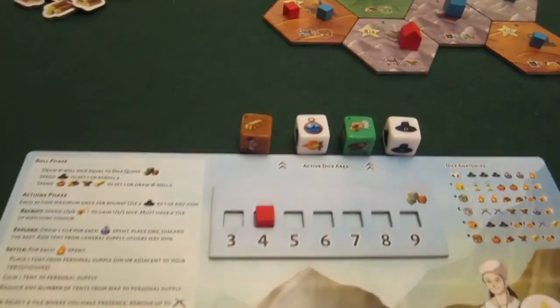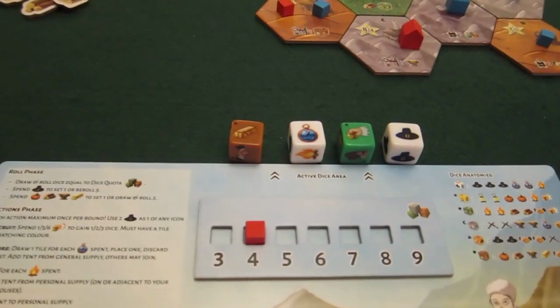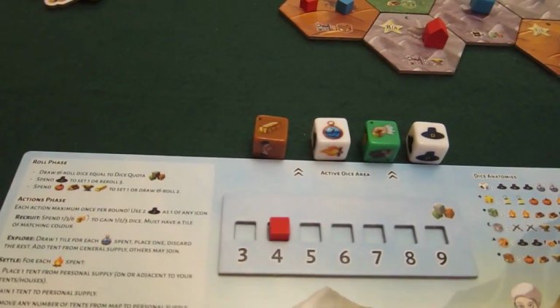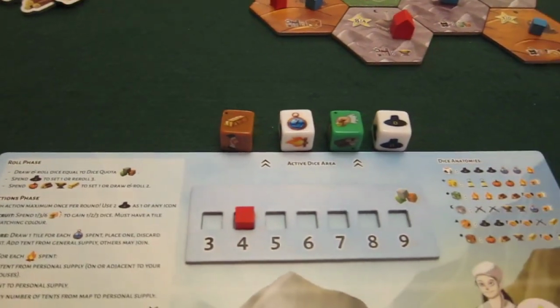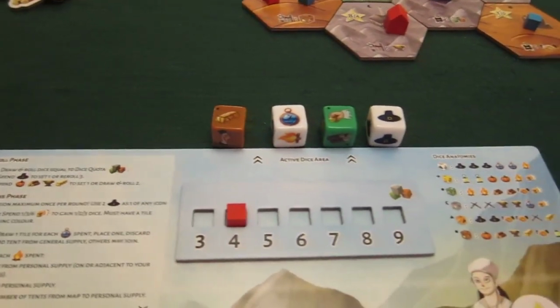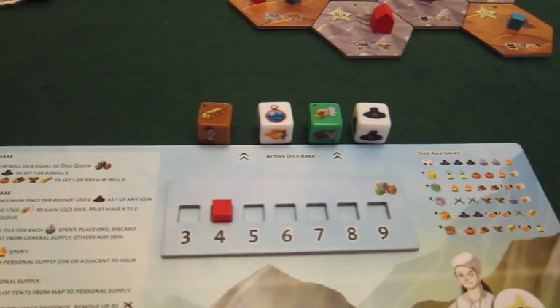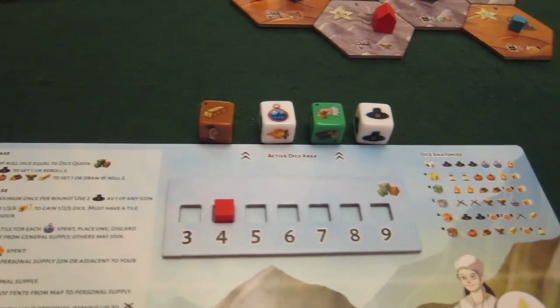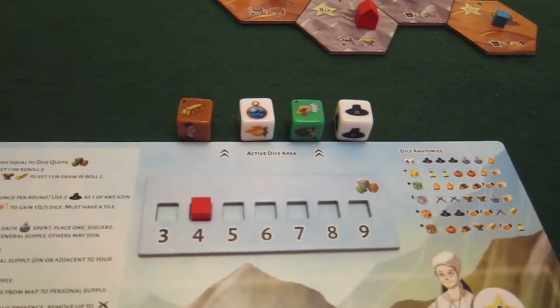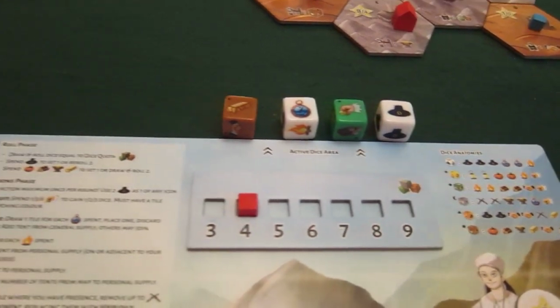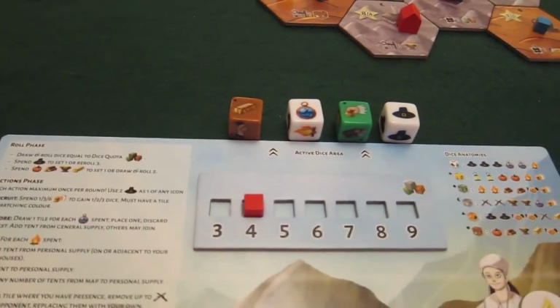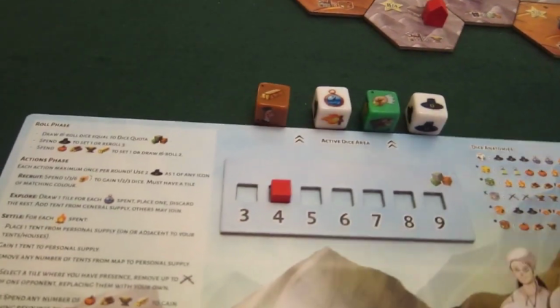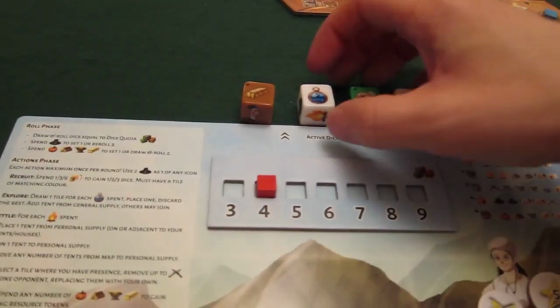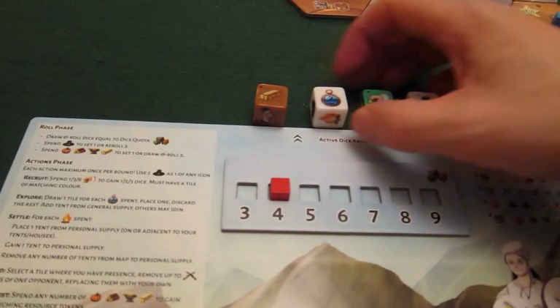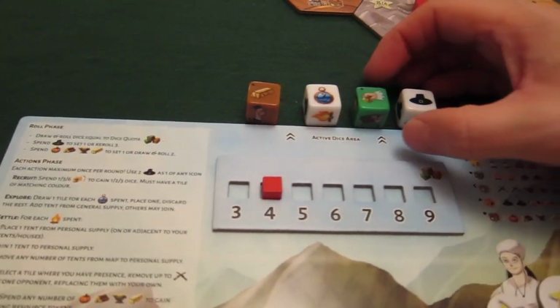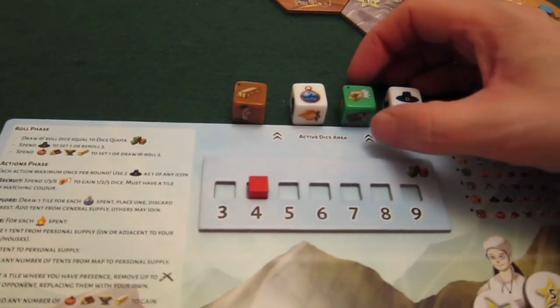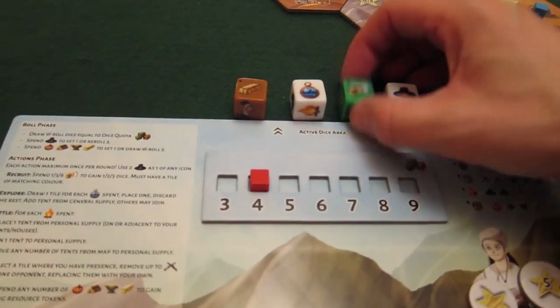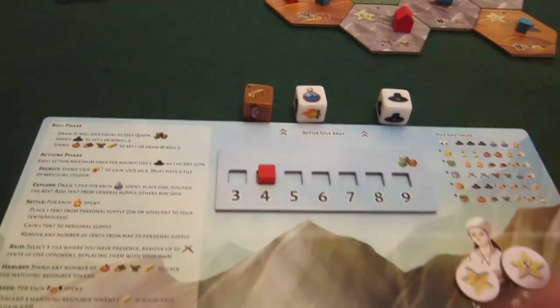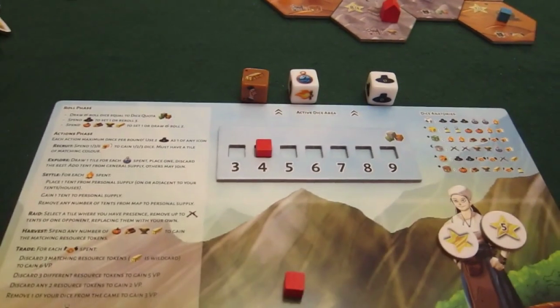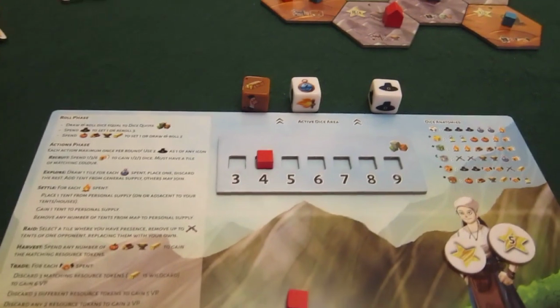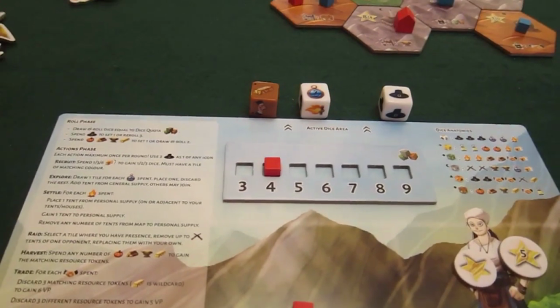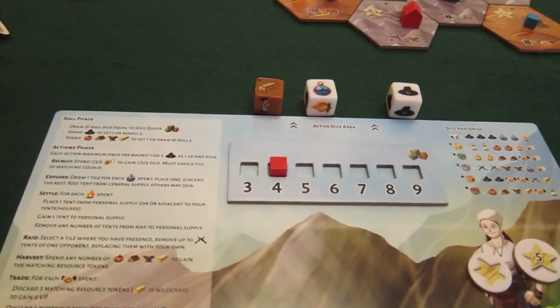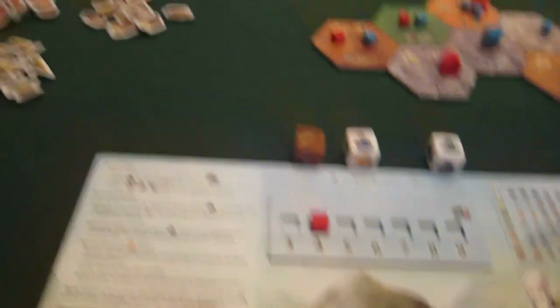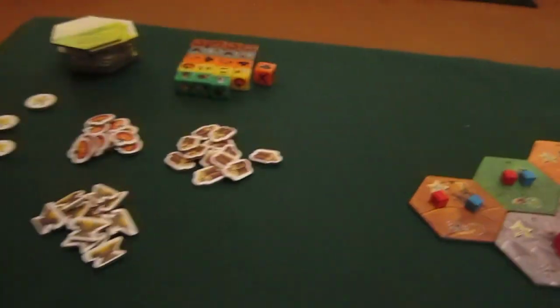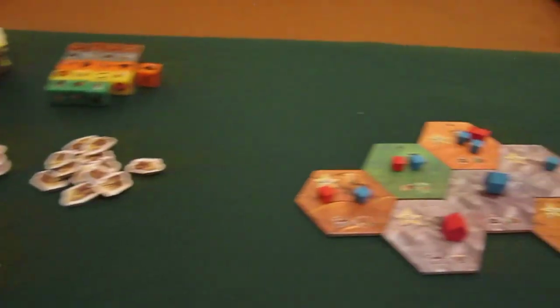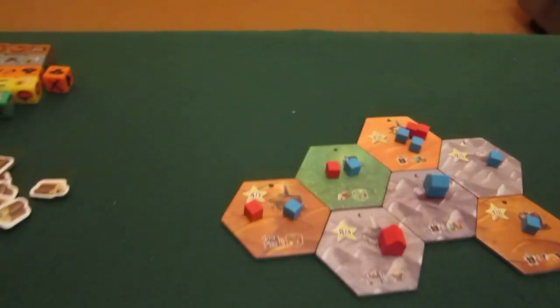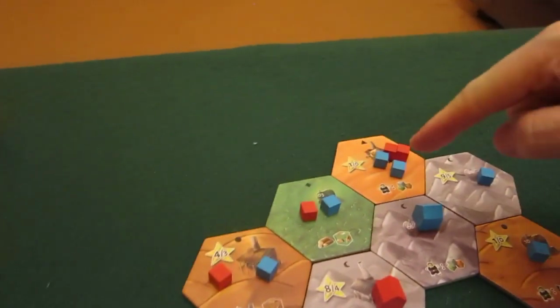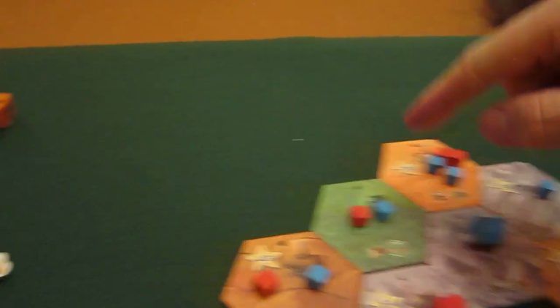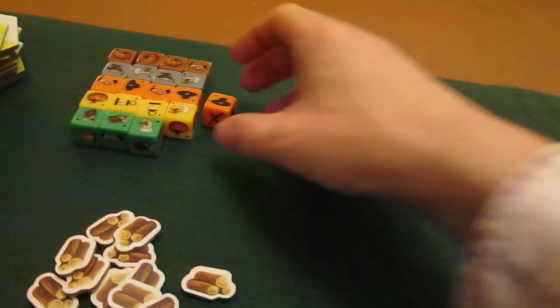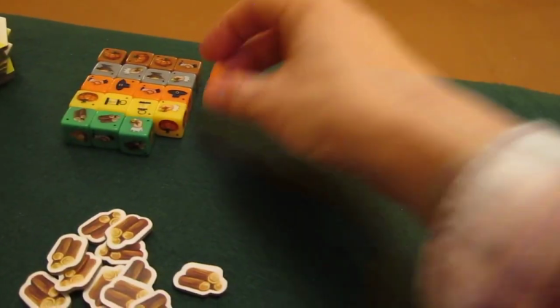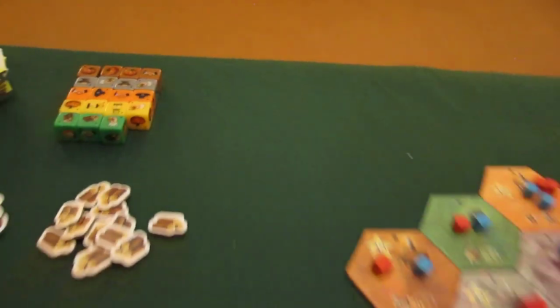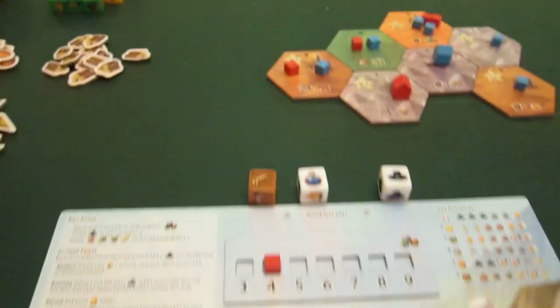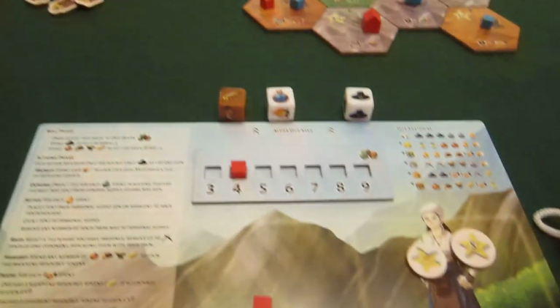It's my turn. I will do a hire action. I'm on an orange tile, so I get an orange die. Decided.